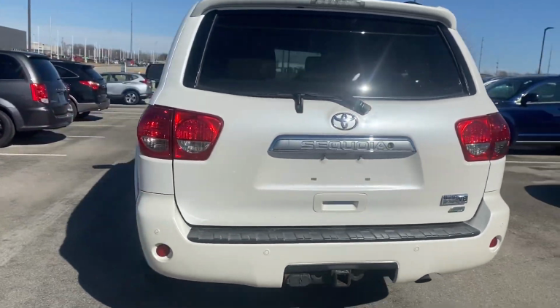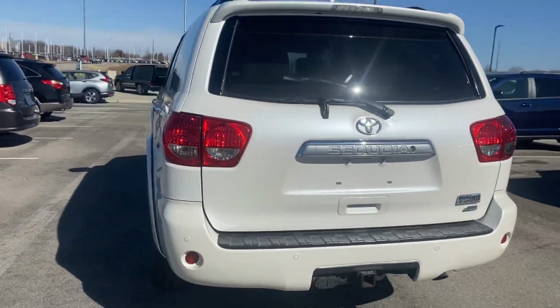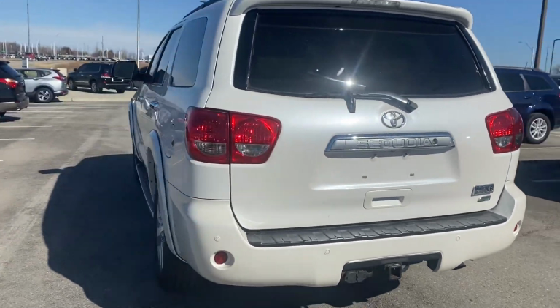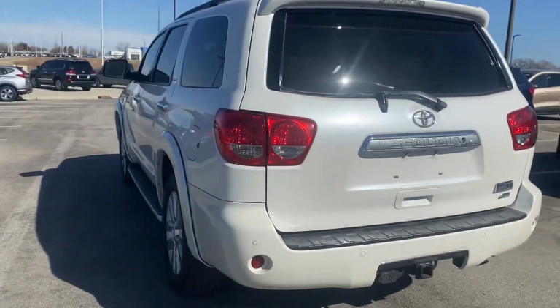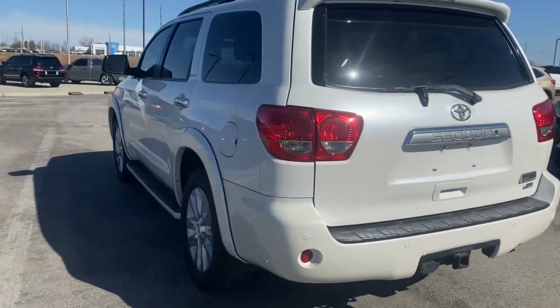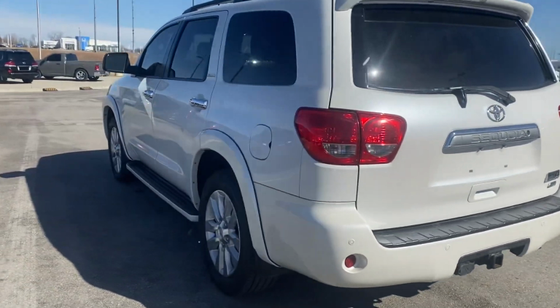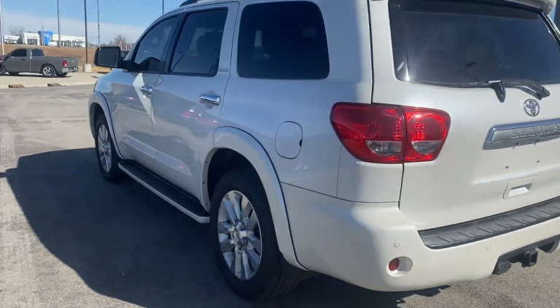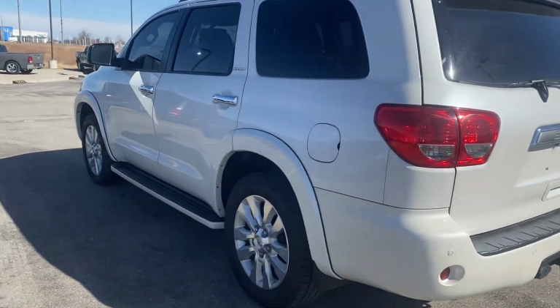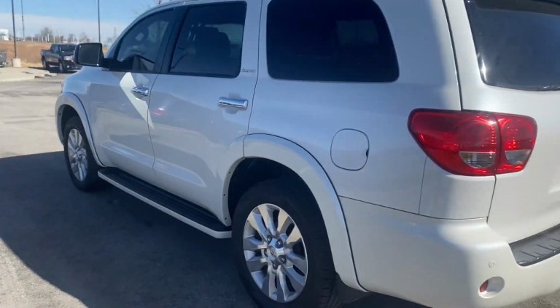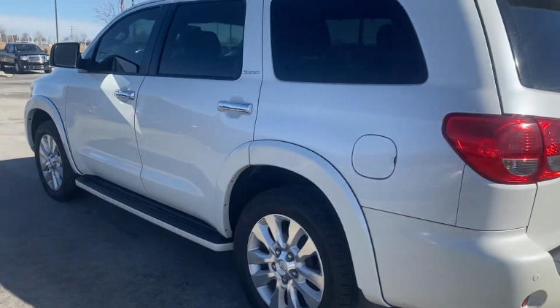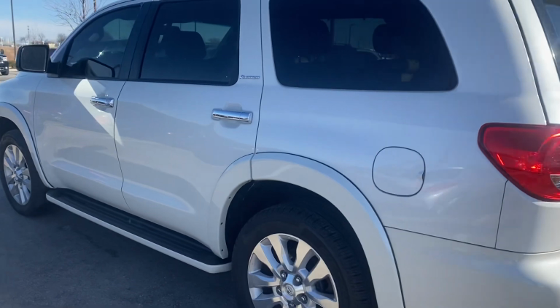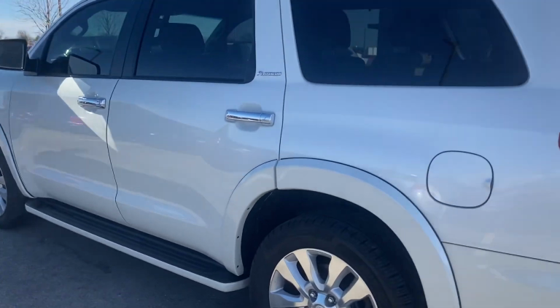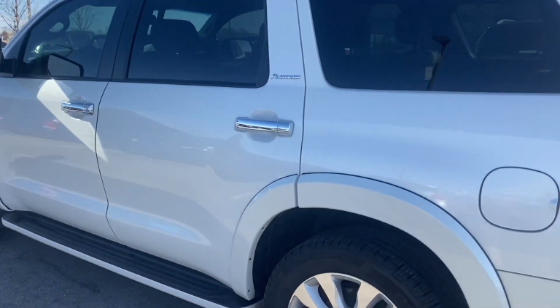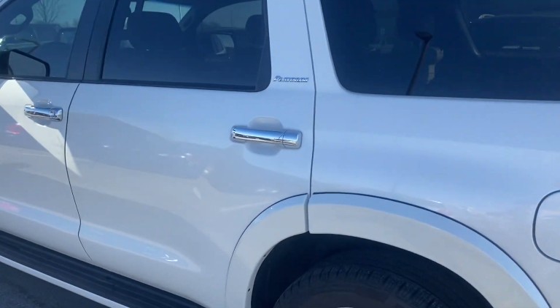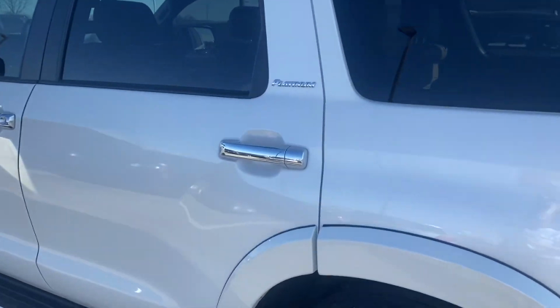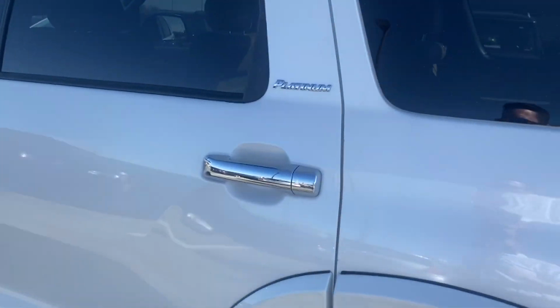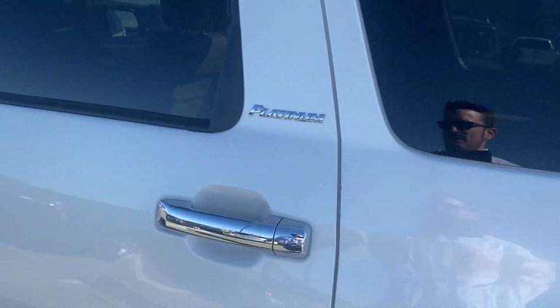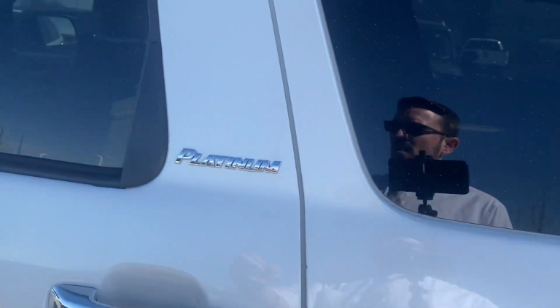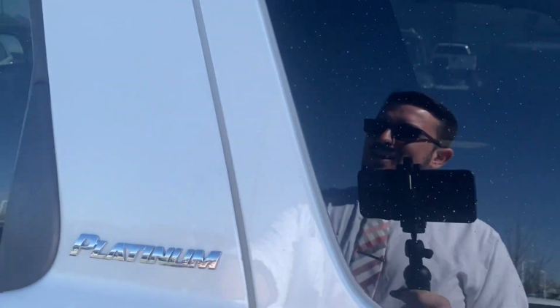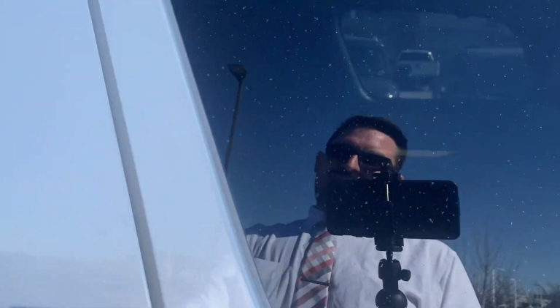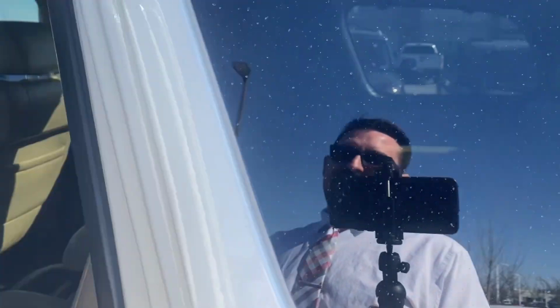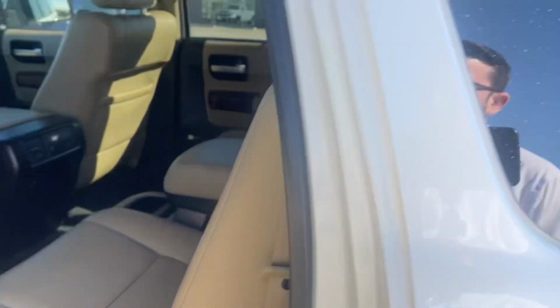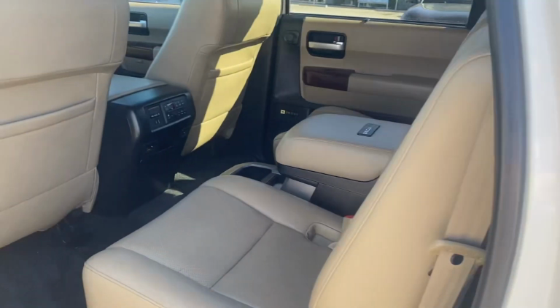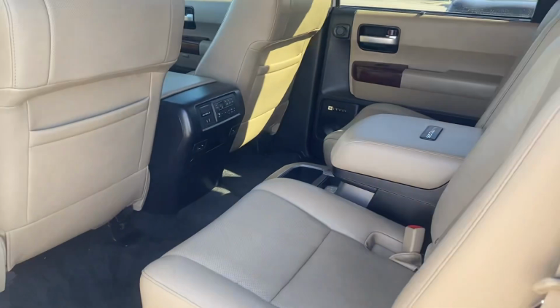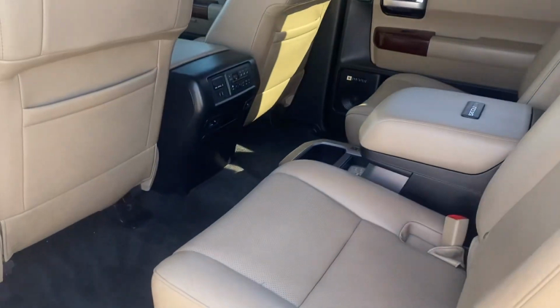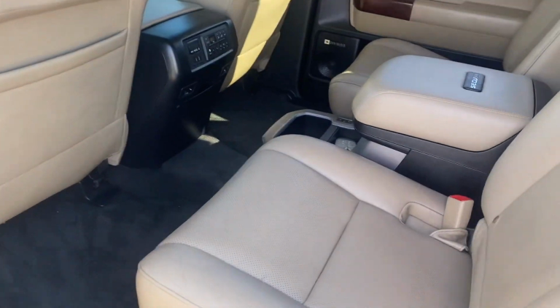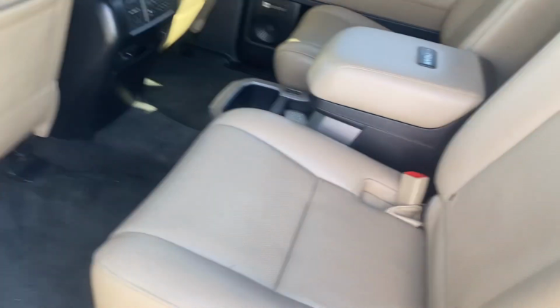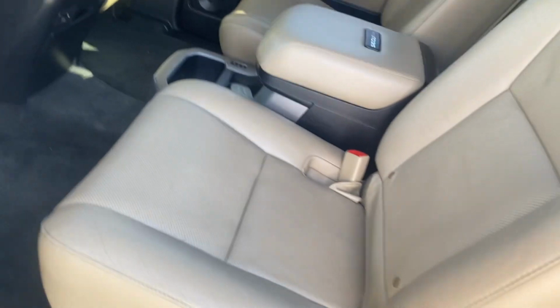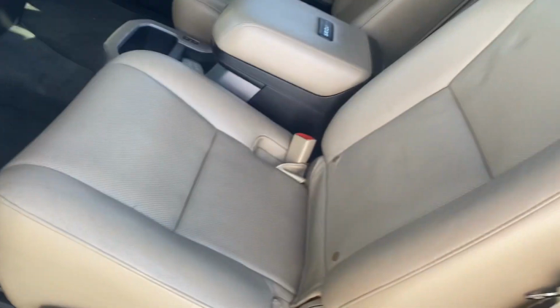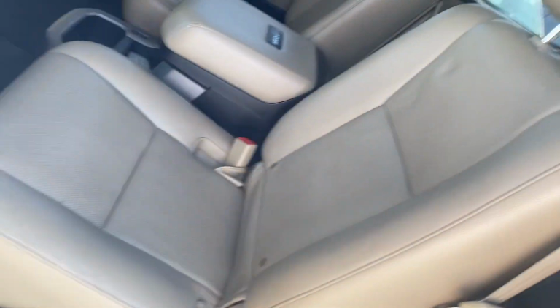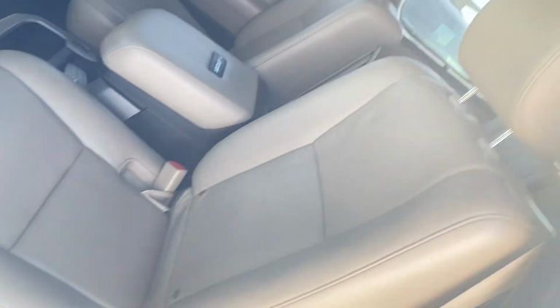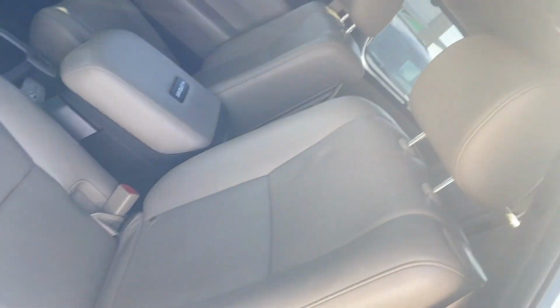I wanted to get this video sent over to you for two different reasons. The first reason — the phone number you gave me wasn't very good, so I couldn't reach out to you, and I want you to know exactly what this vehicle has to offer you.